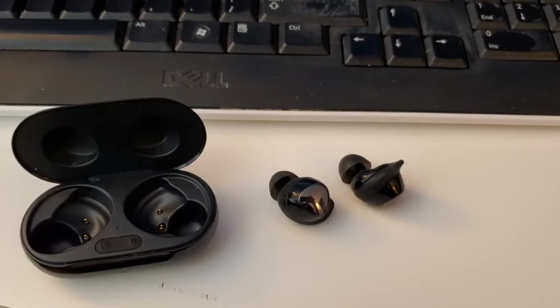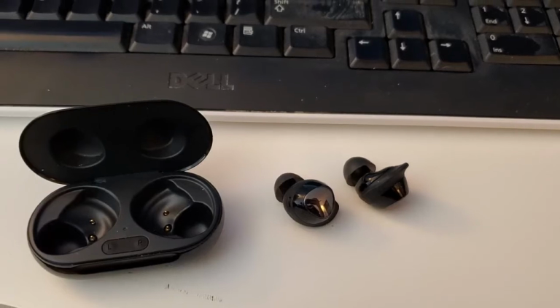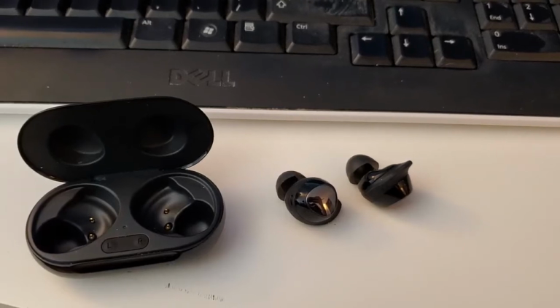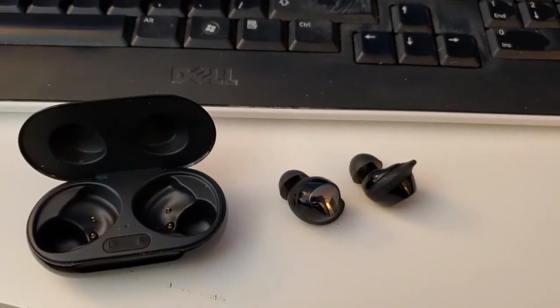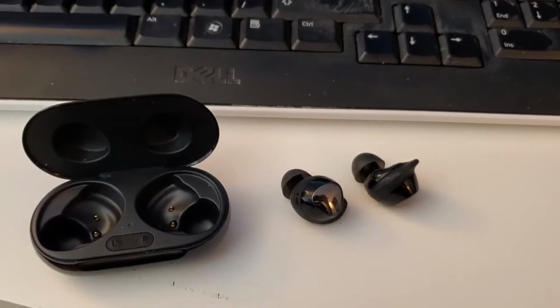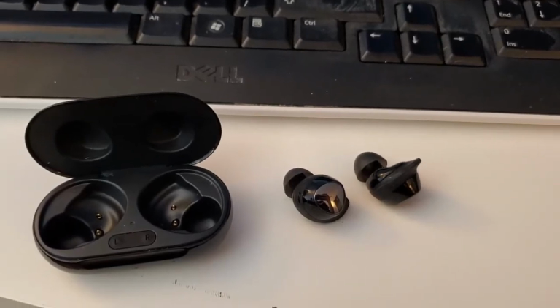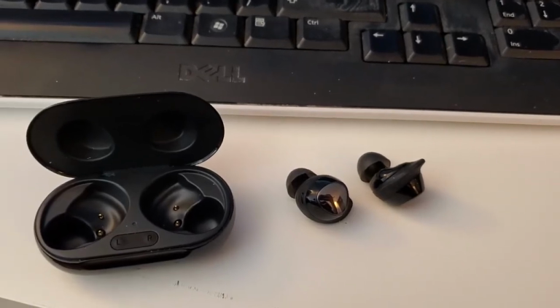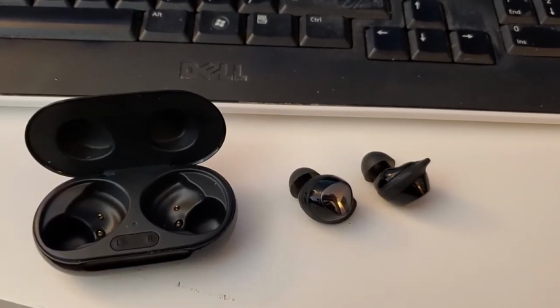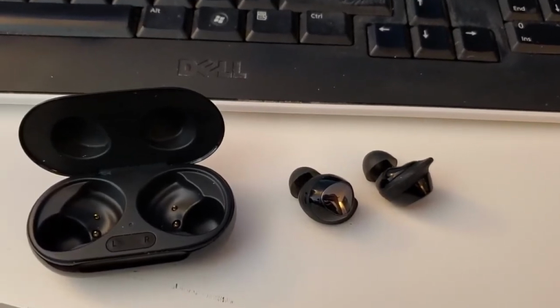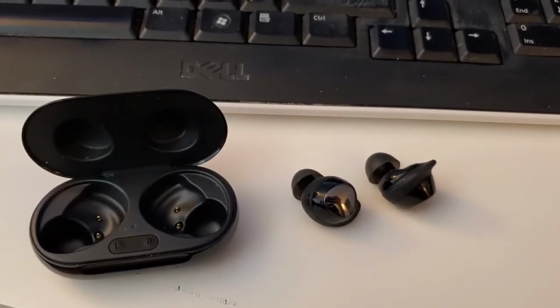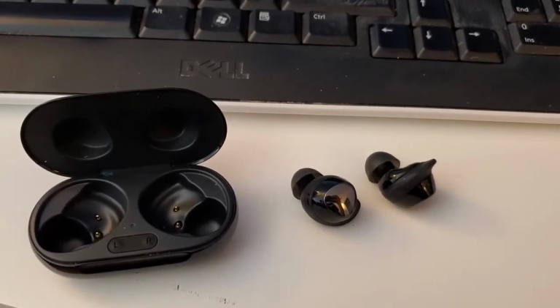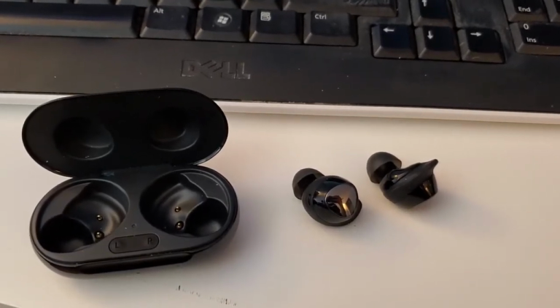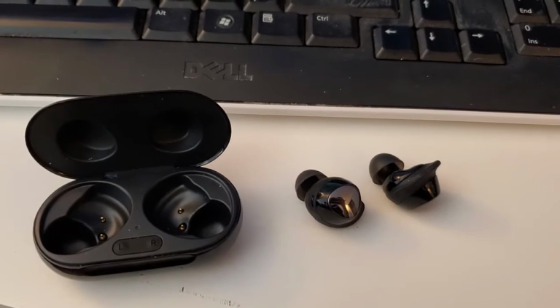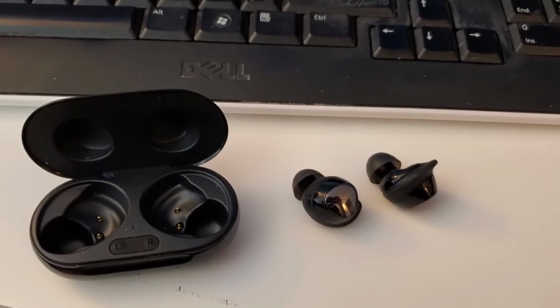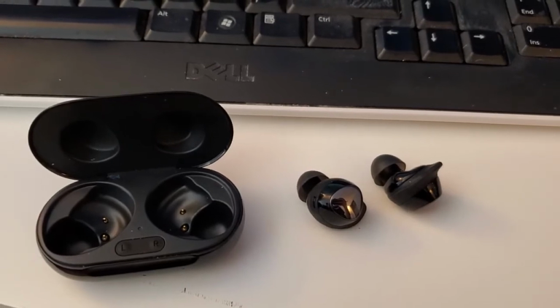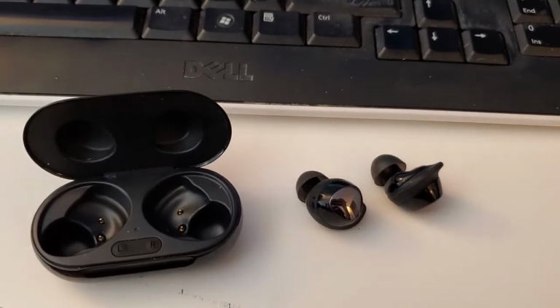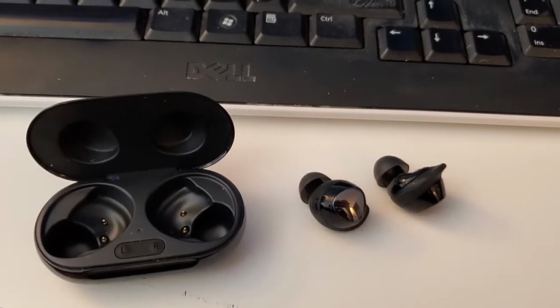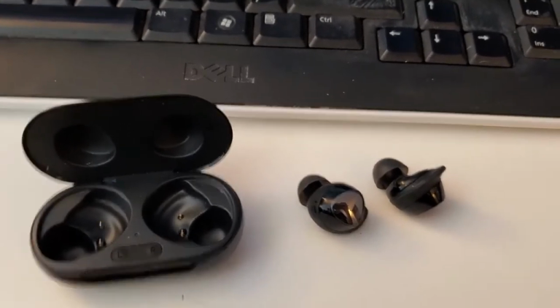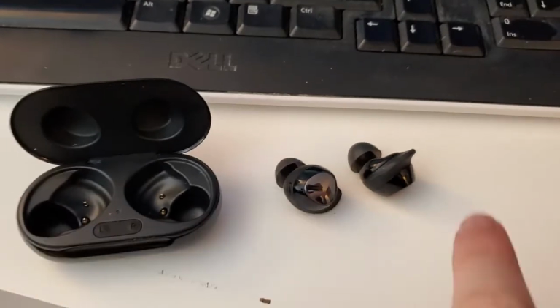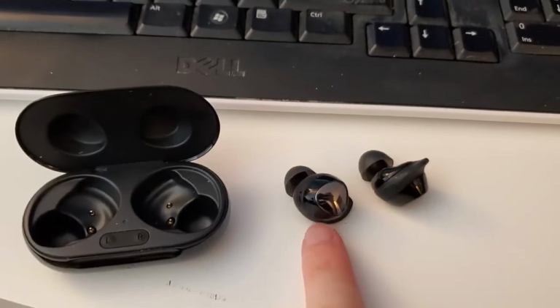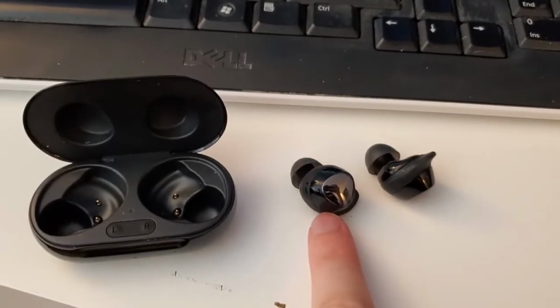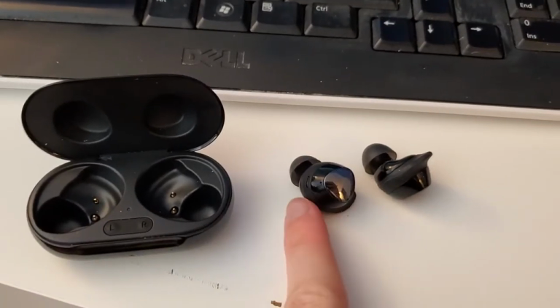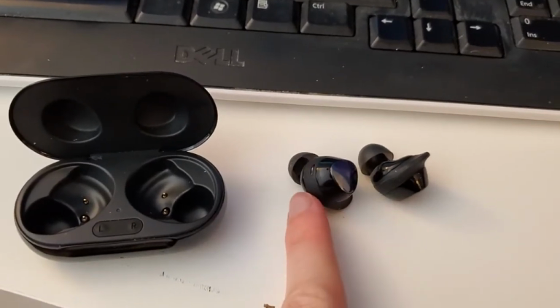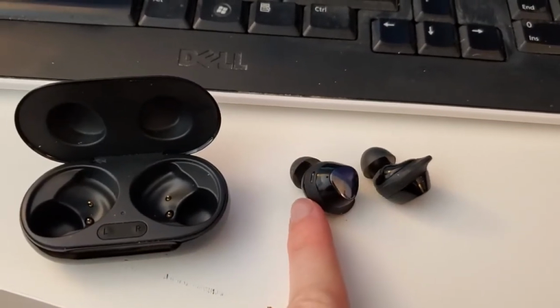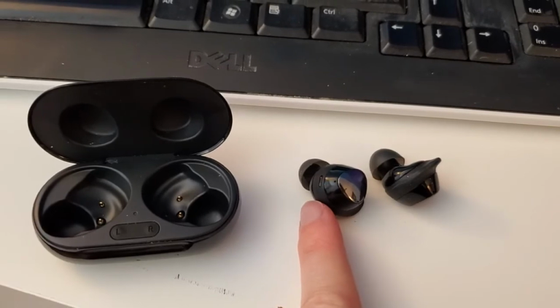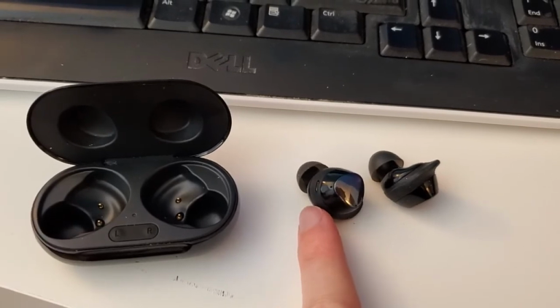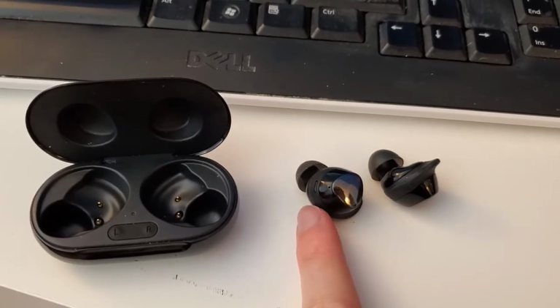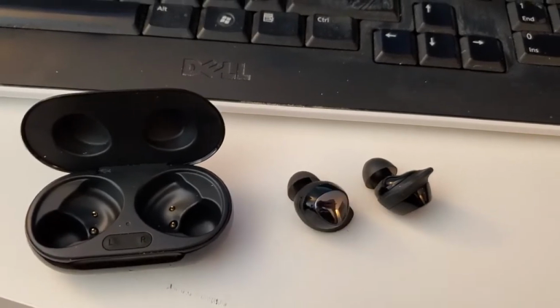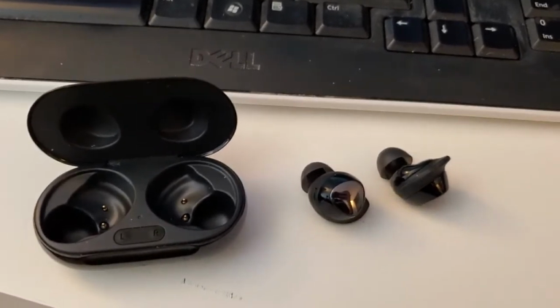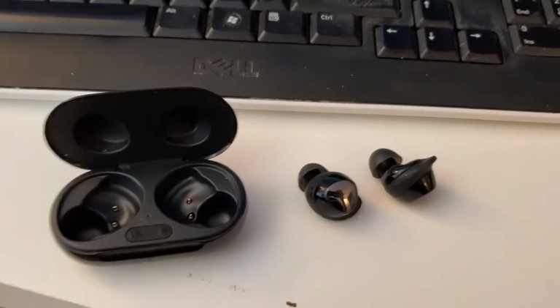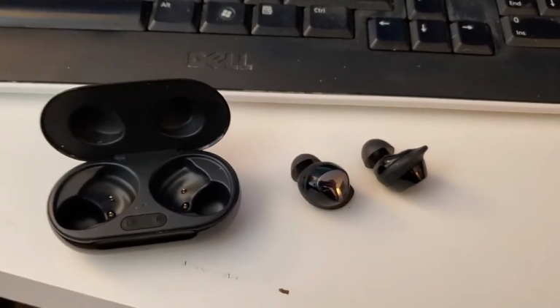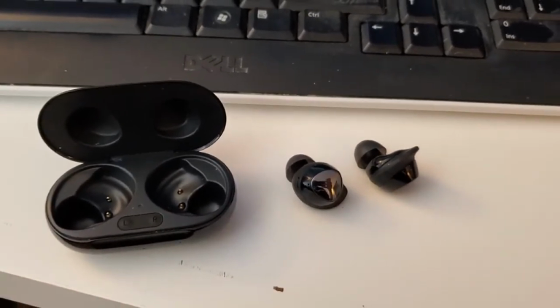I'm Tom from Do-It-Yourself Home Automation and this is a look at how to charge these Samsung Galaxy Buds Plus headphones. So these are the actual headphones — they're in-ear headphones, and I've done another review of them. But how do you actually charge these?